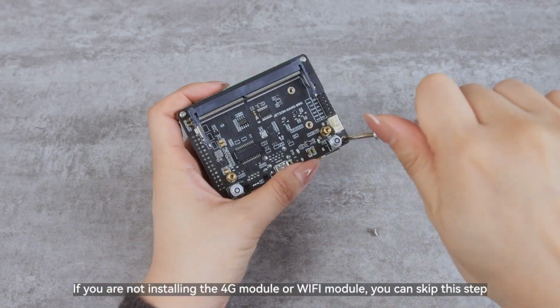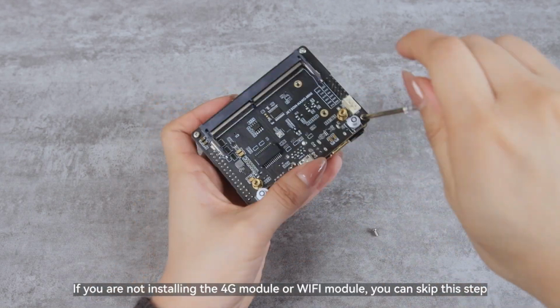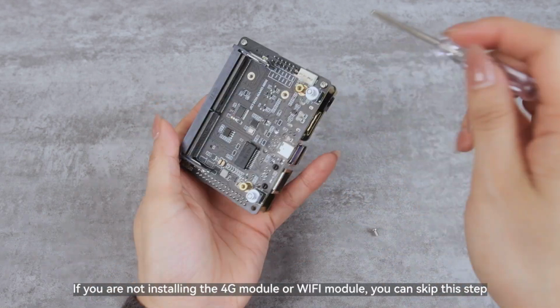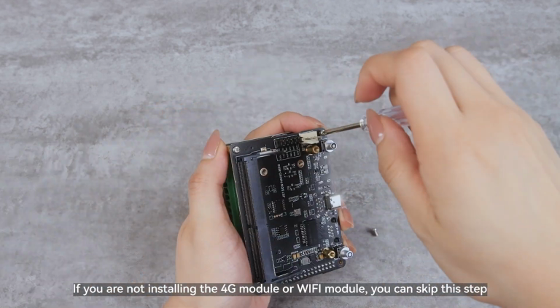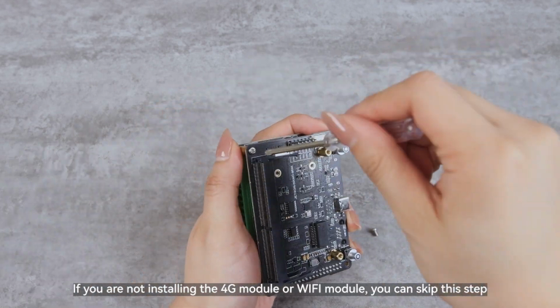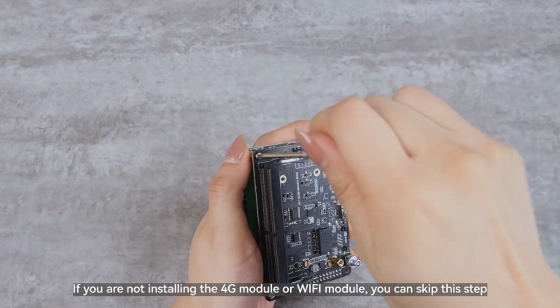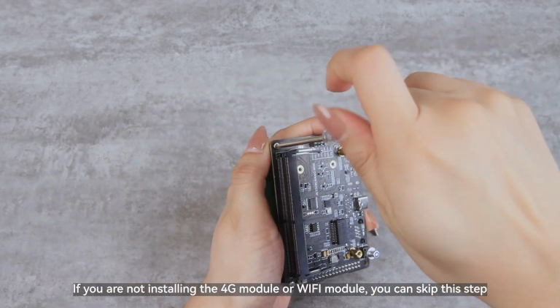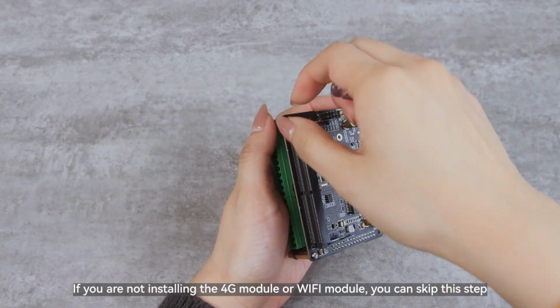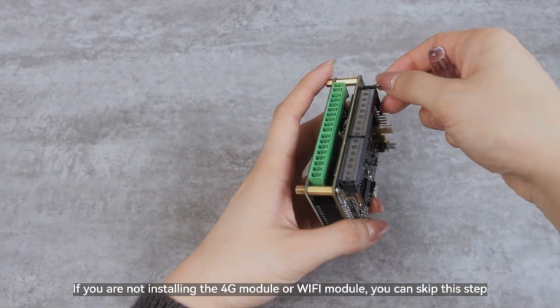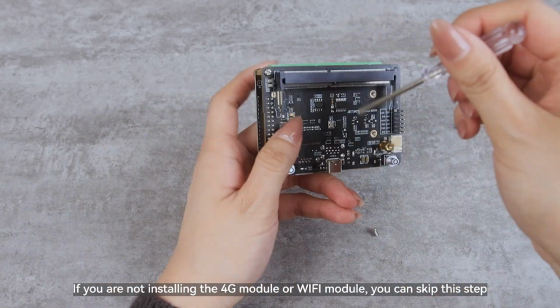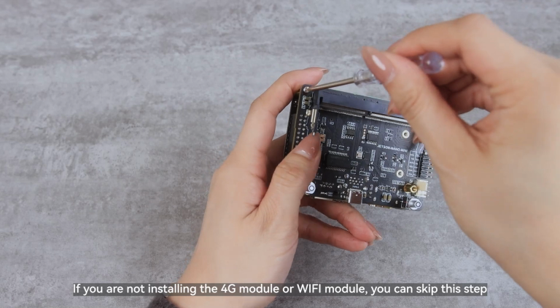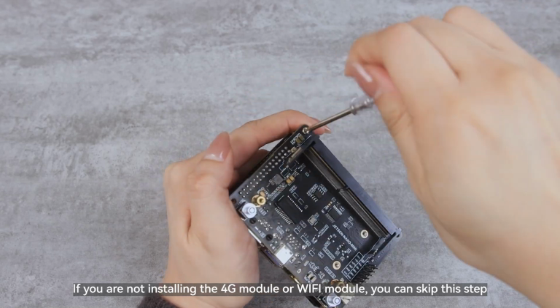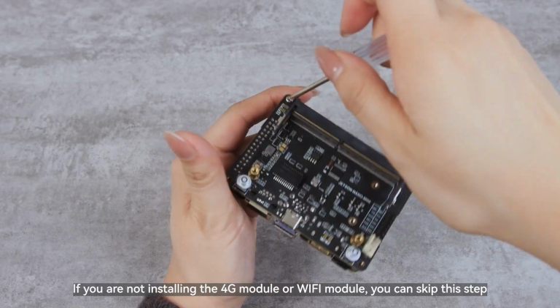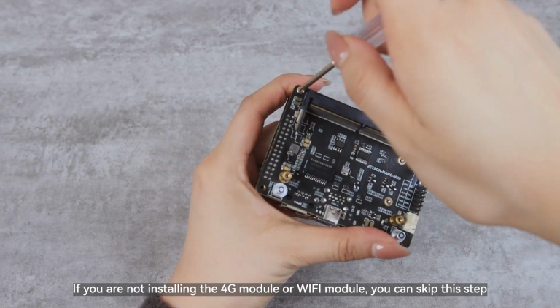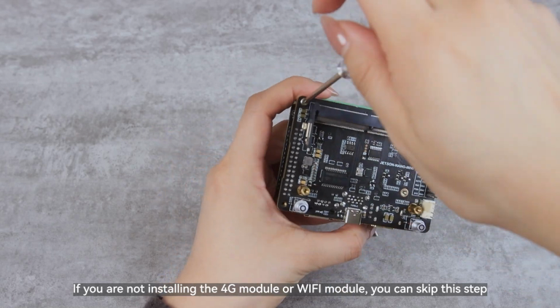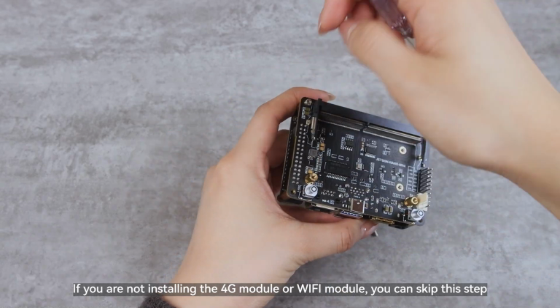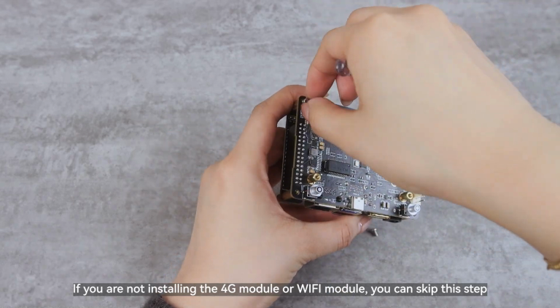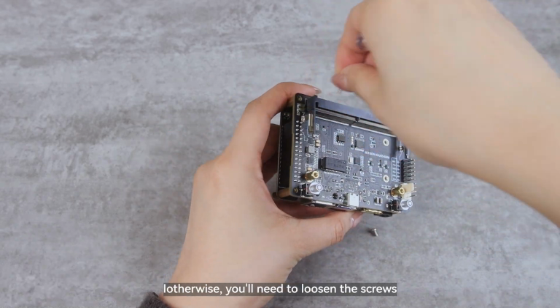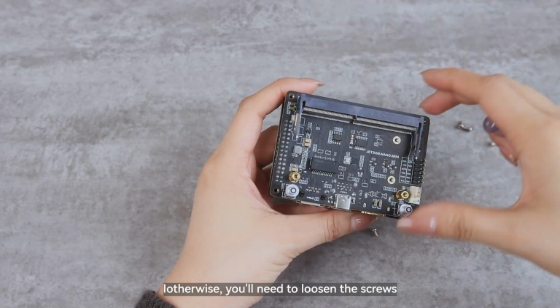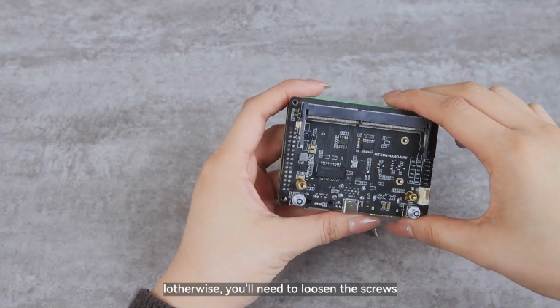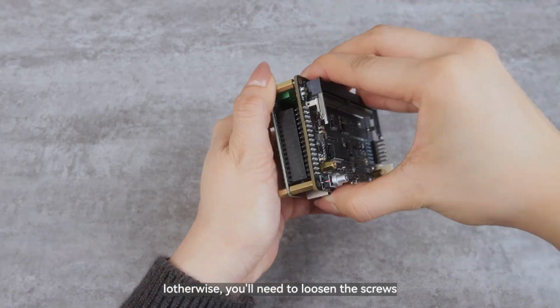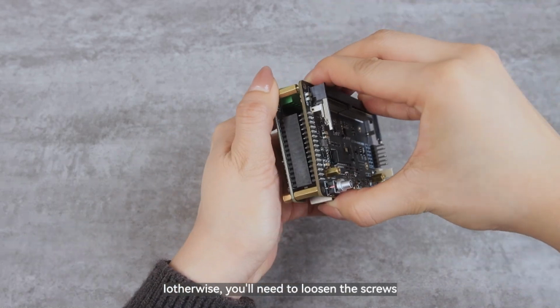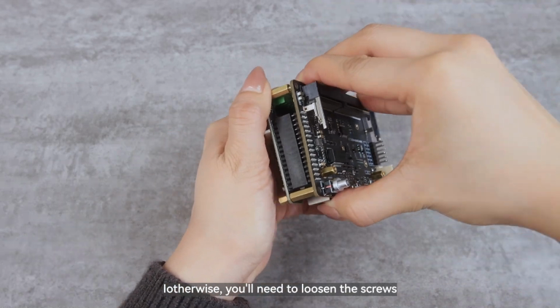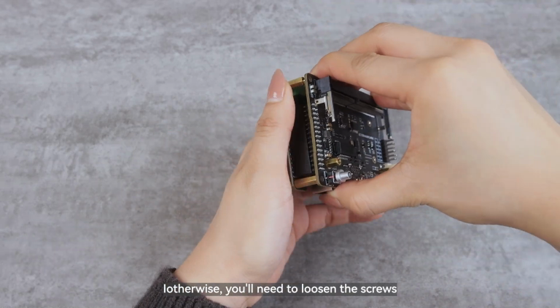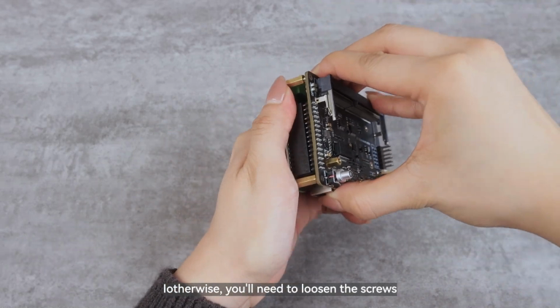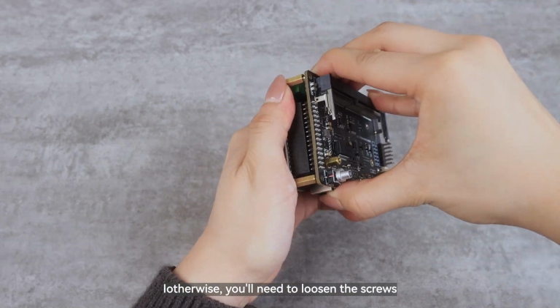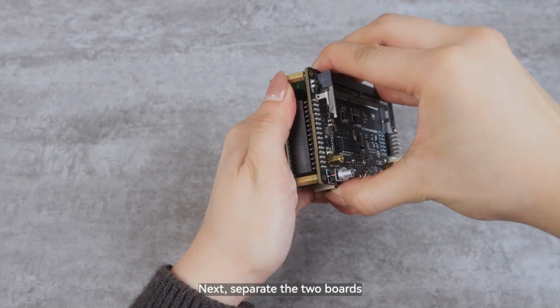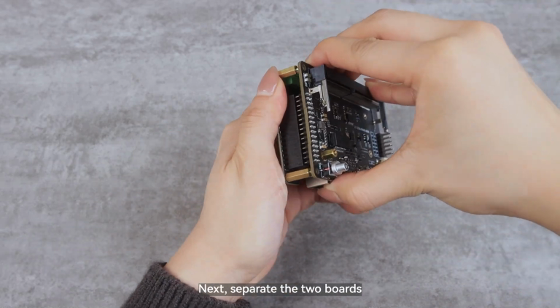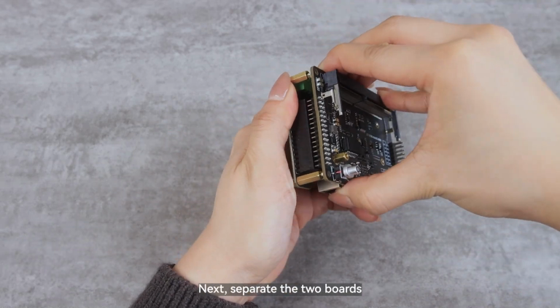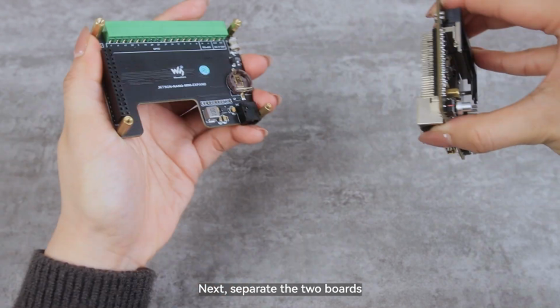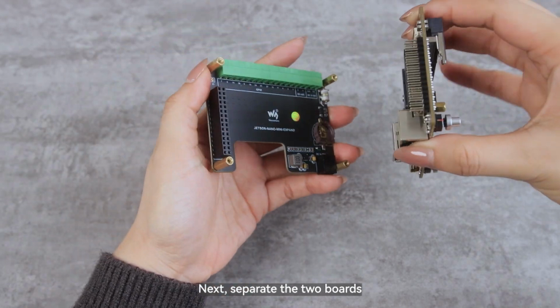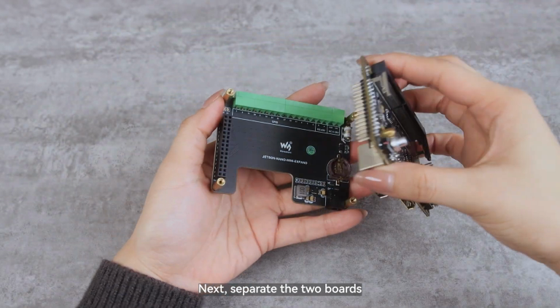If you are not installing the 4G module or Wi-Fi module, you can skip this step. Otherwise, you'll need to loosen the screws. Next, separate the two boards.